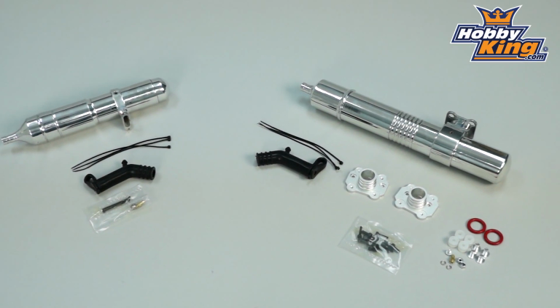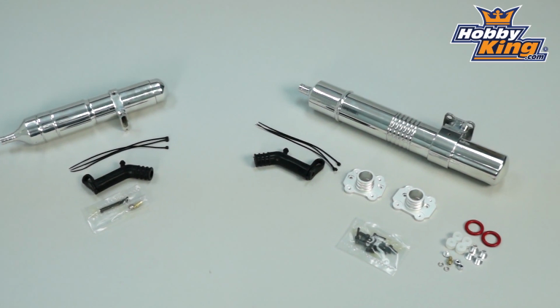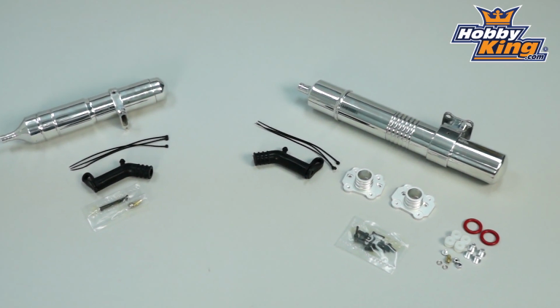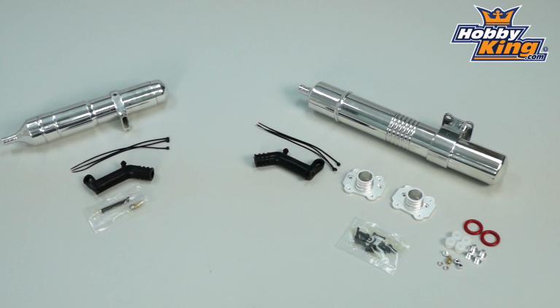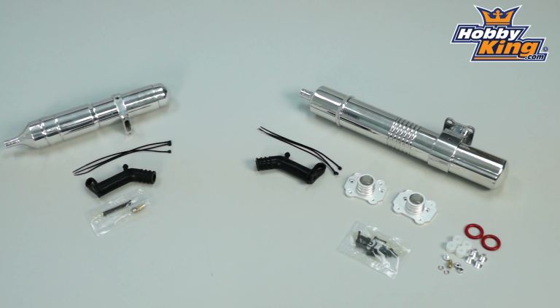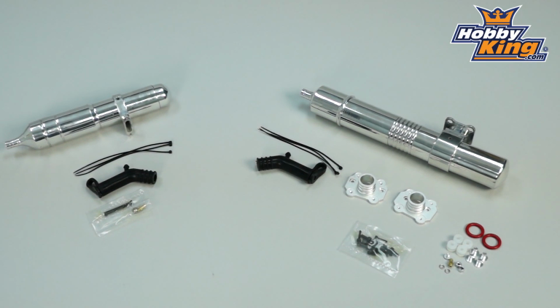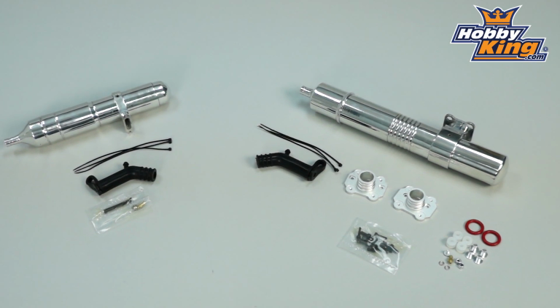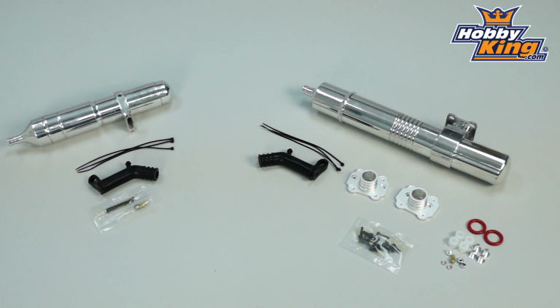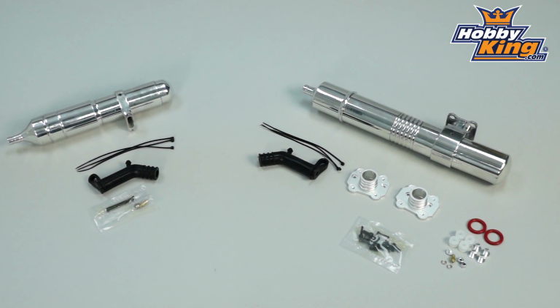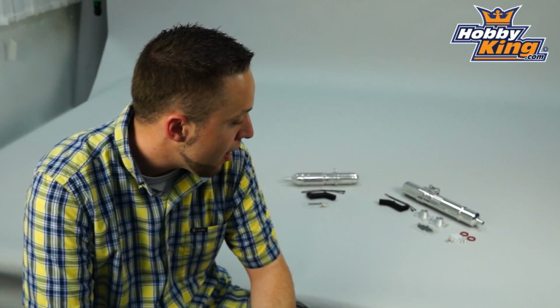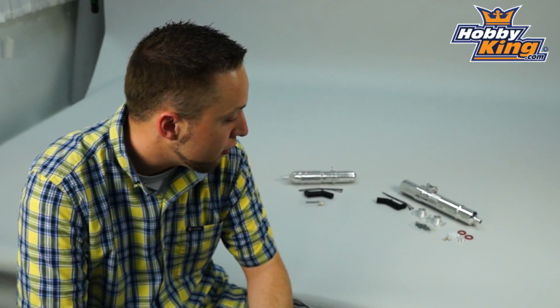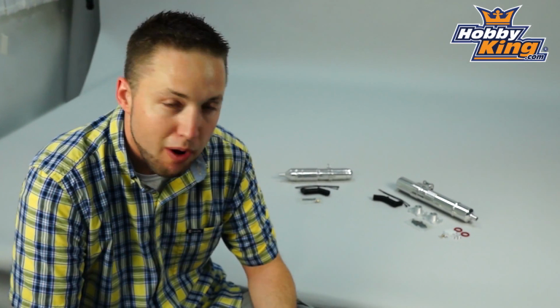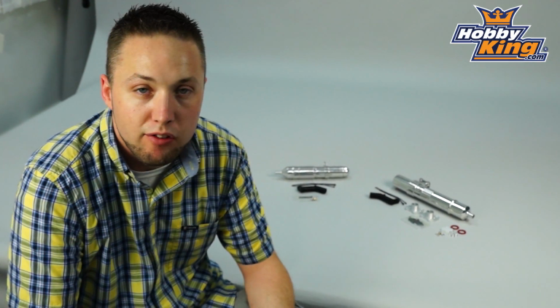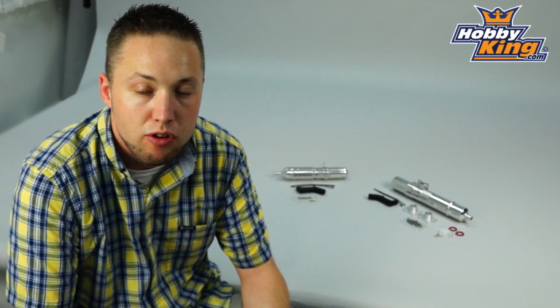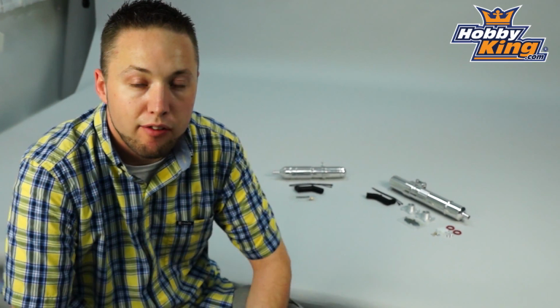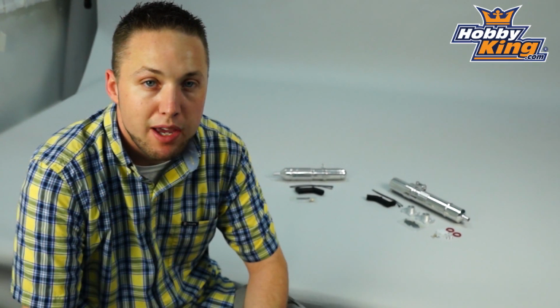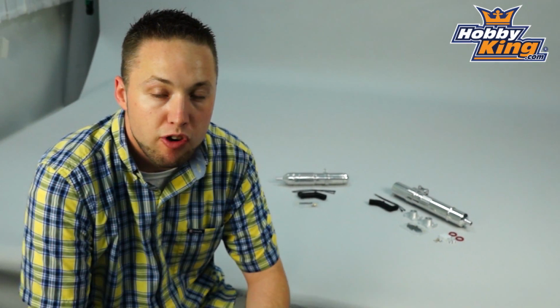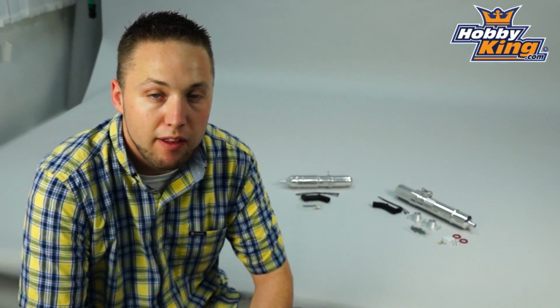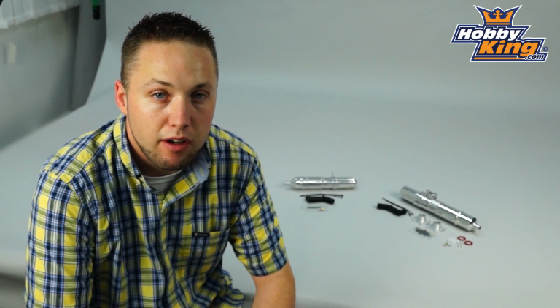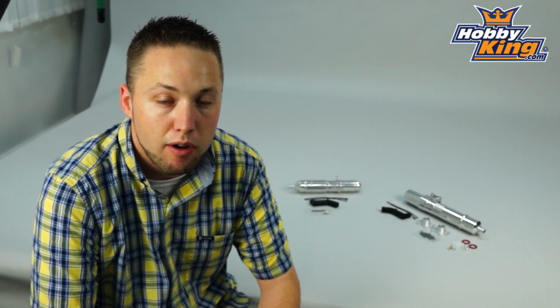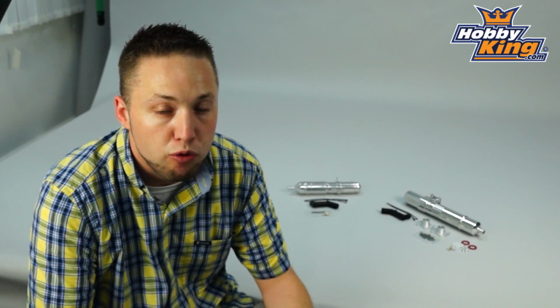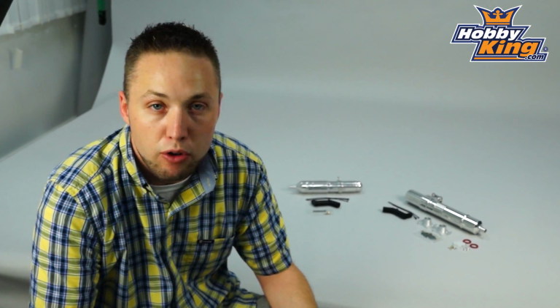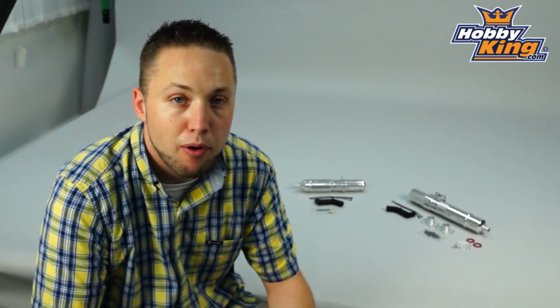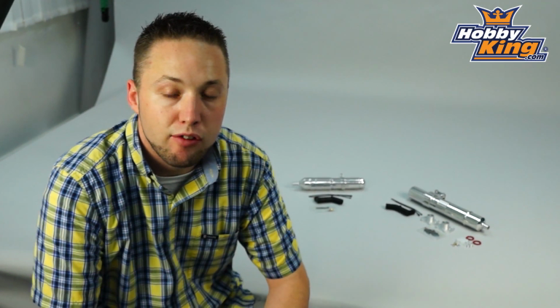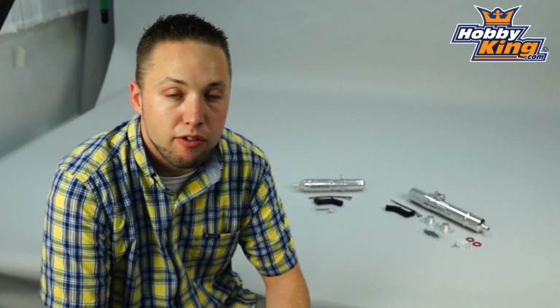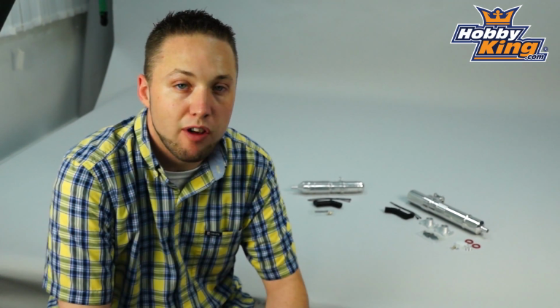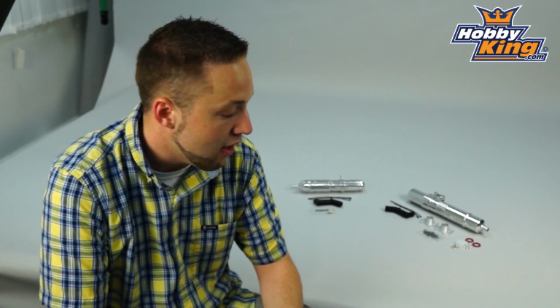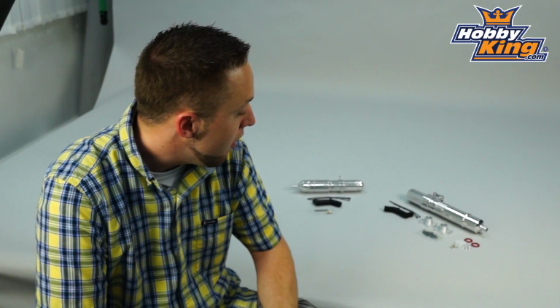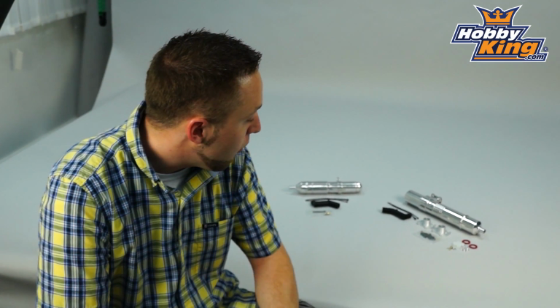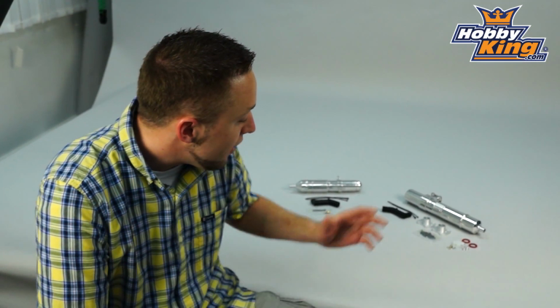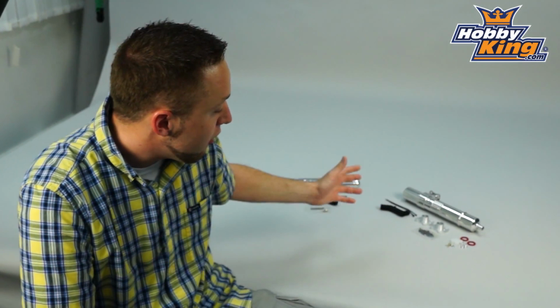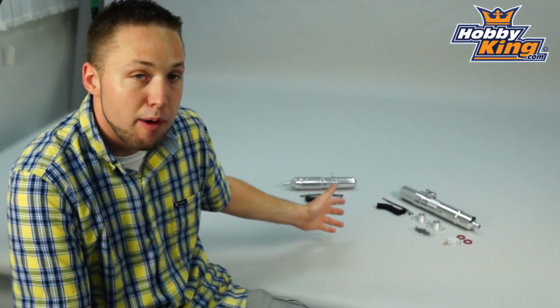Now, many of you are still into nitro helis, as we know, and so we're trying to bring some more products to you guys that you'll be interested in, that will be at great prices compared to other sellers. These here are no exception.